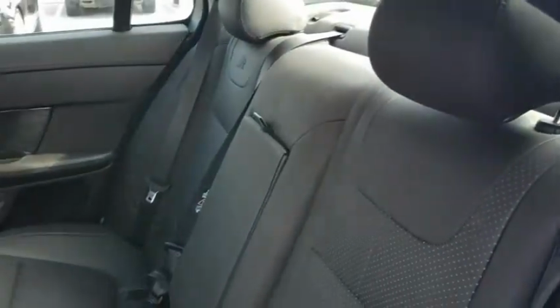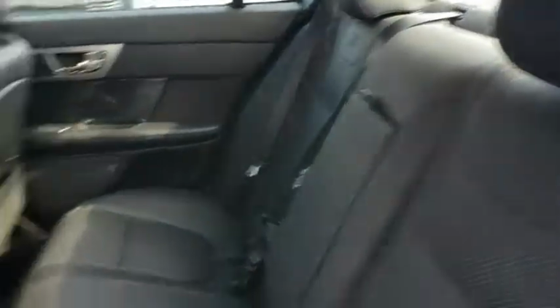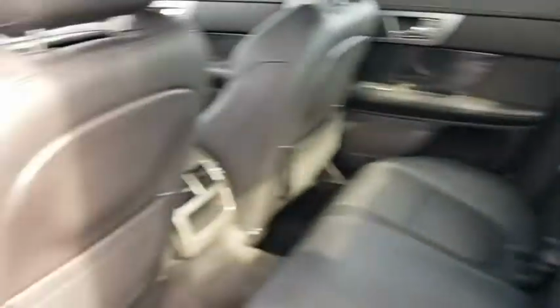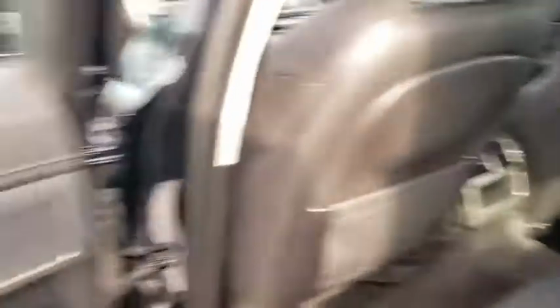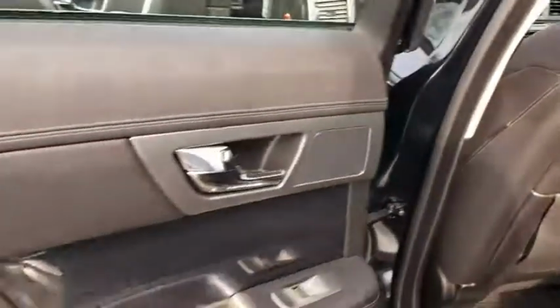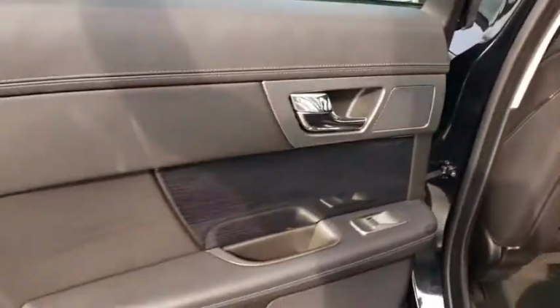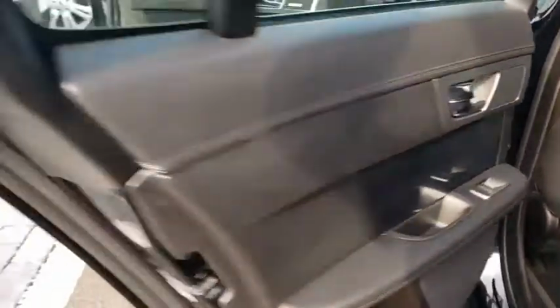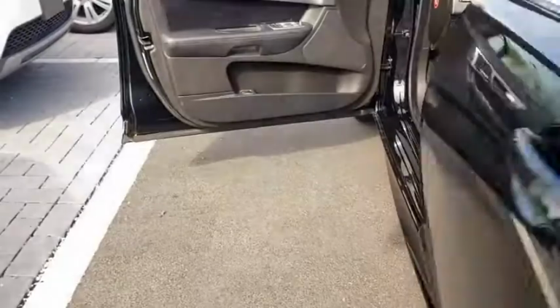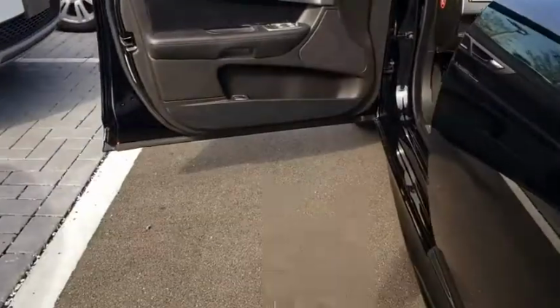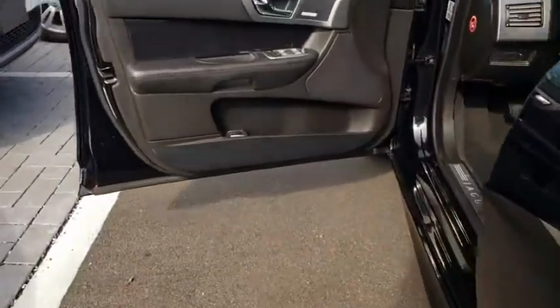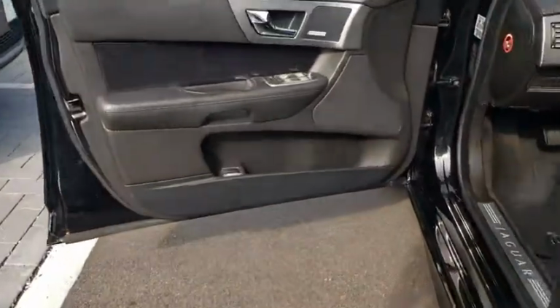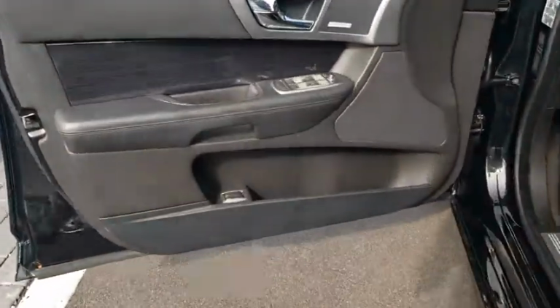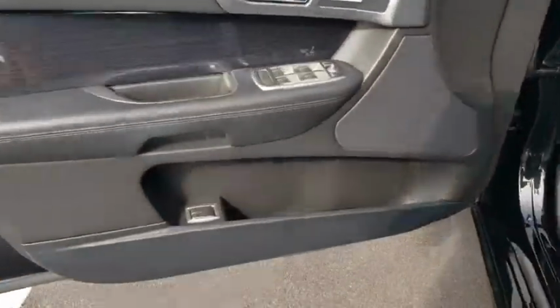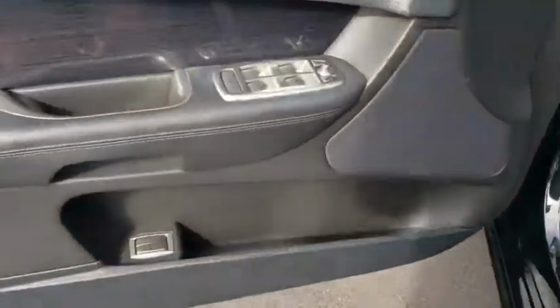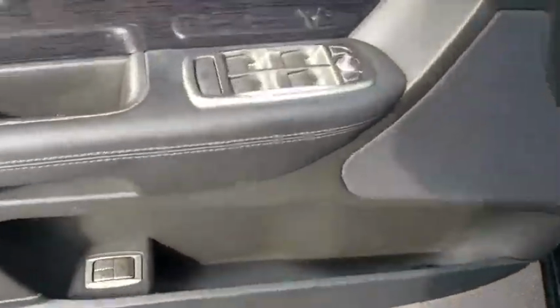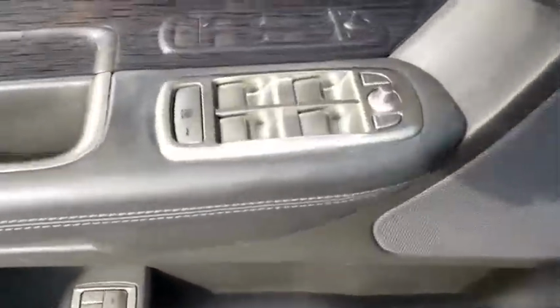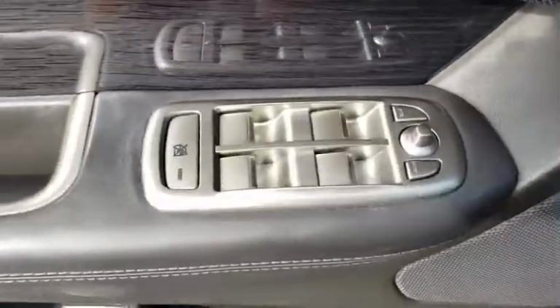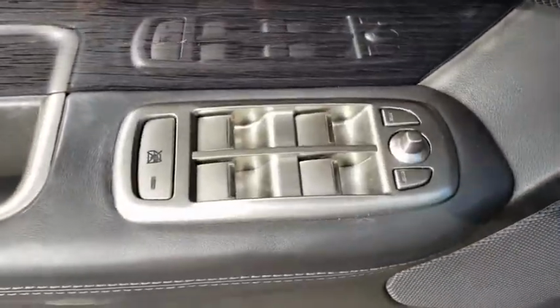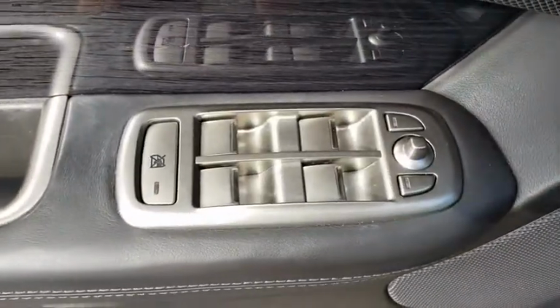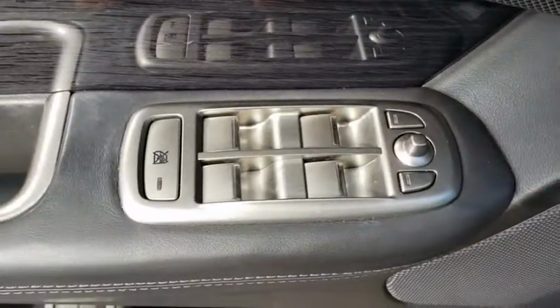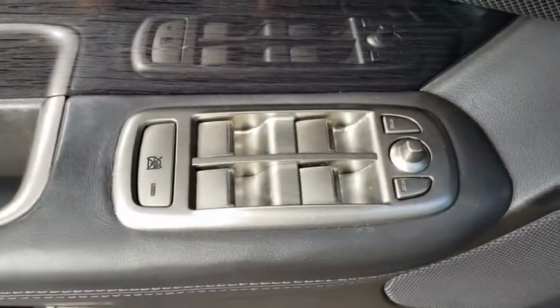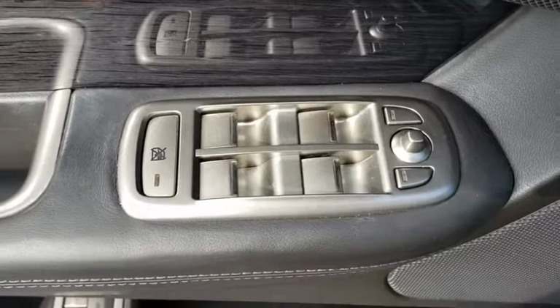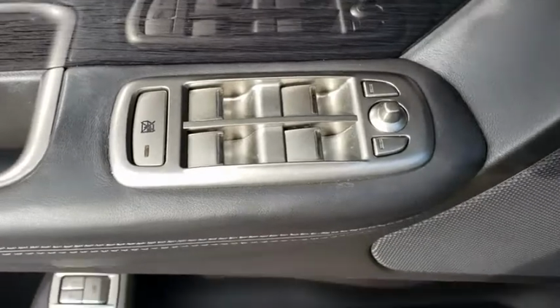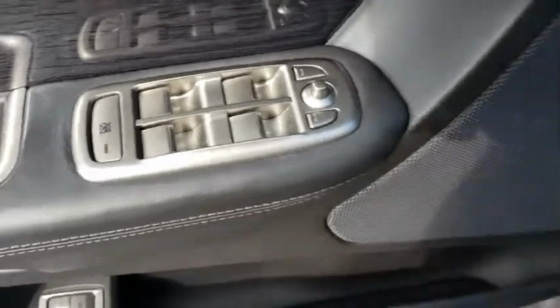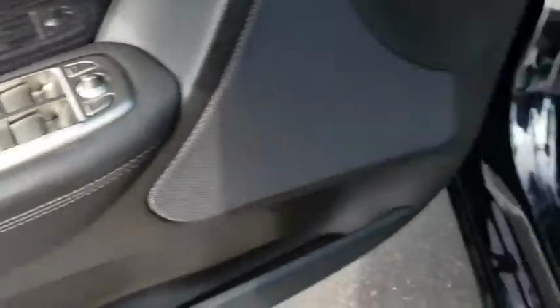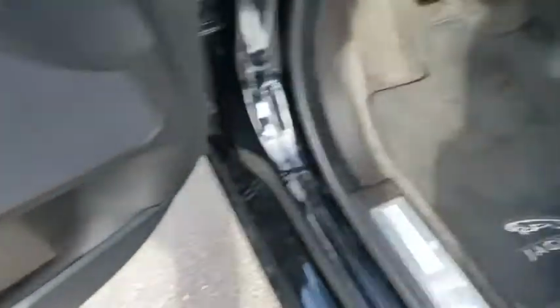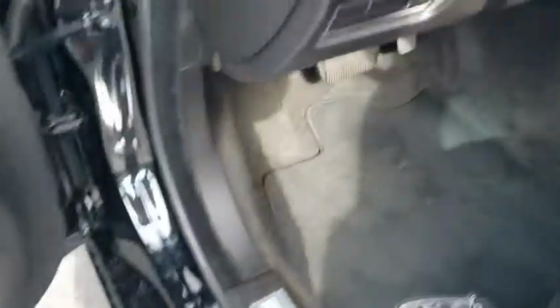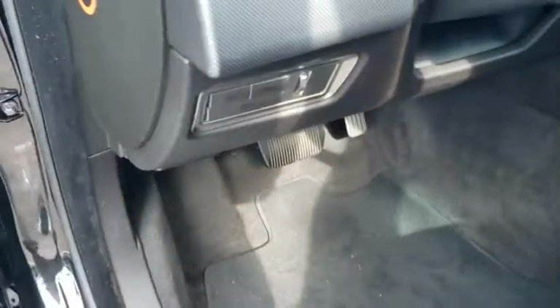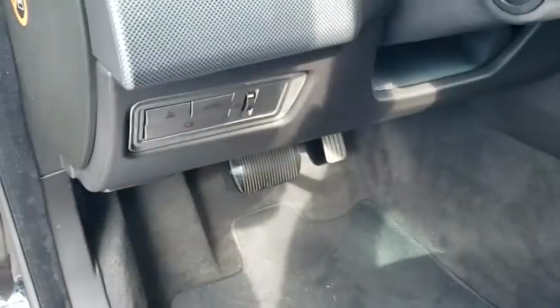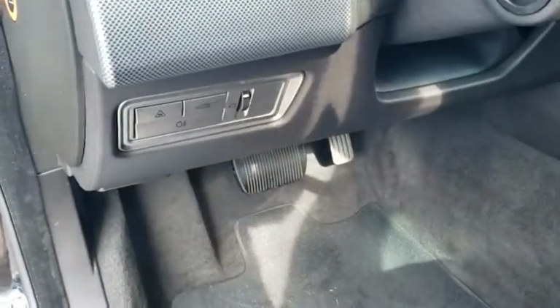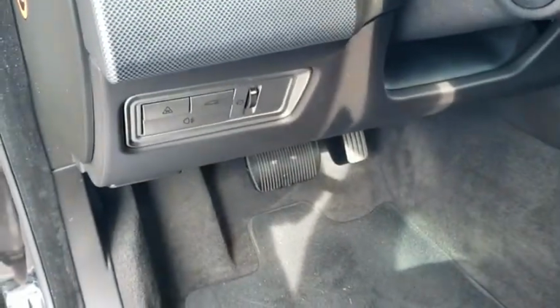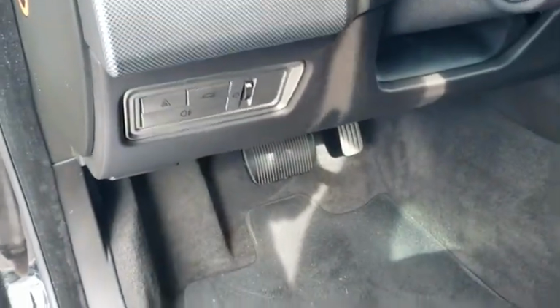Leather-wrapped steering wheel, Bluetooth, power steering, adjustable steering wheel, four-wheel disc brakes, aluminum wheels, keyless start, cruise control, floor mats, and auto-dimming rear-view mirror.